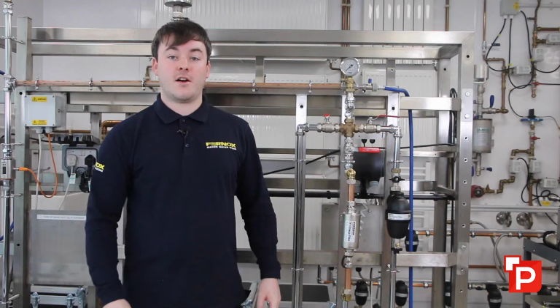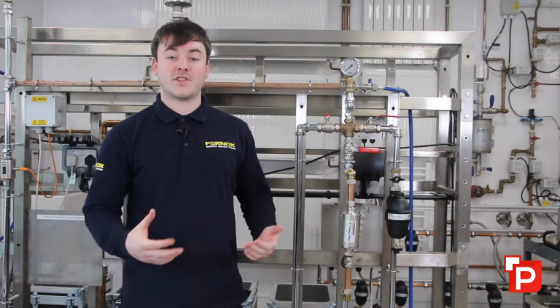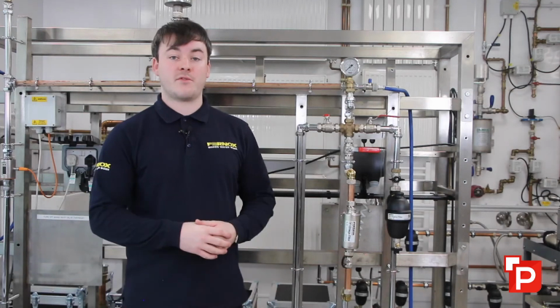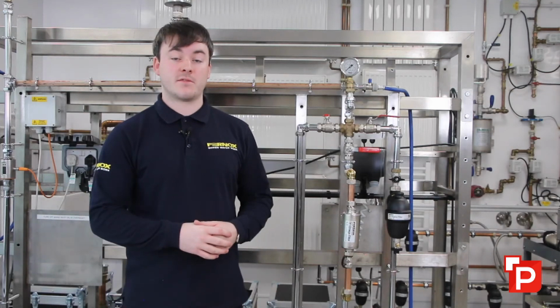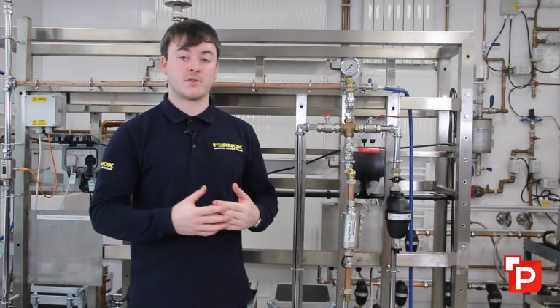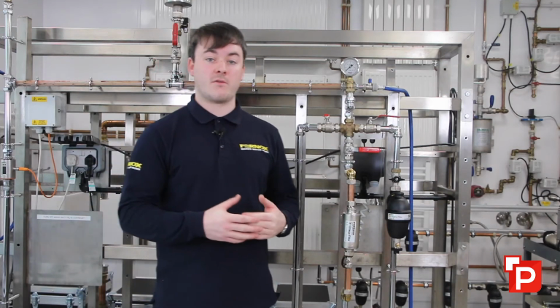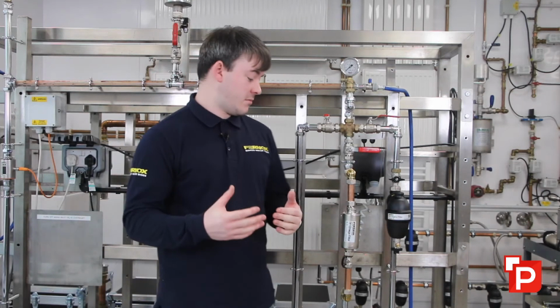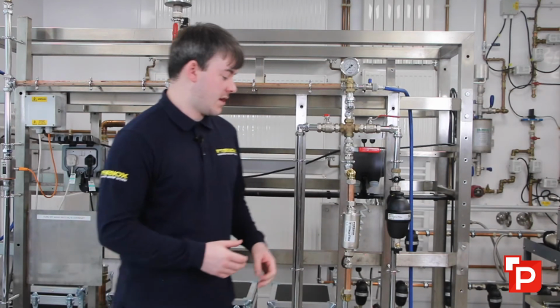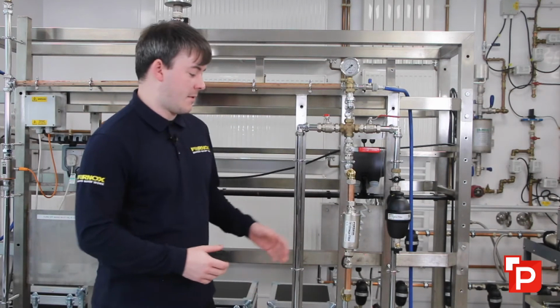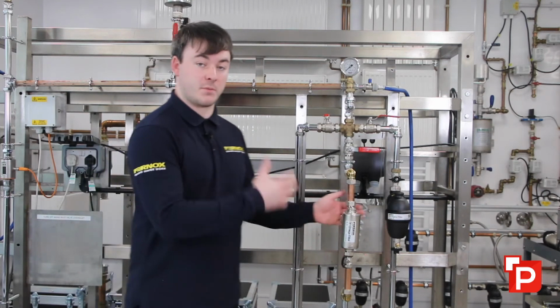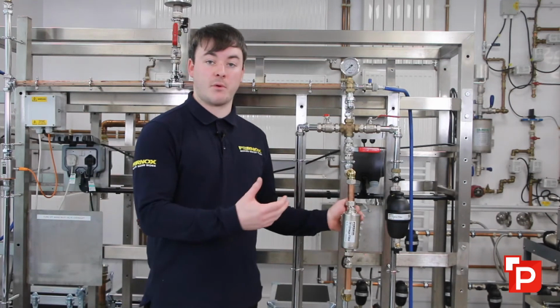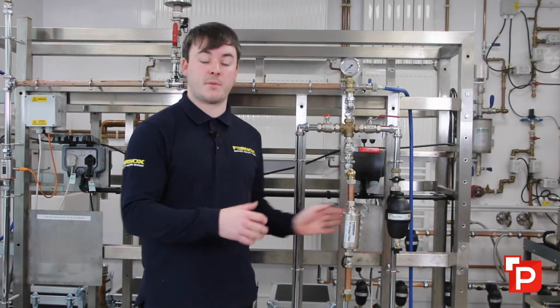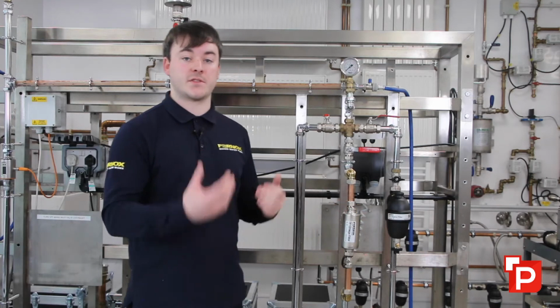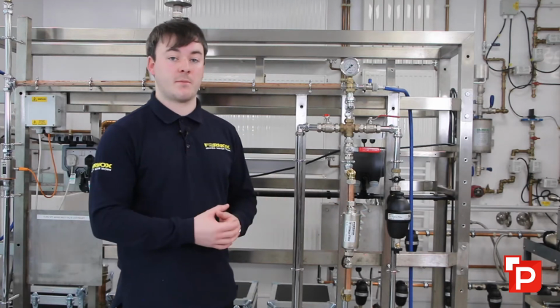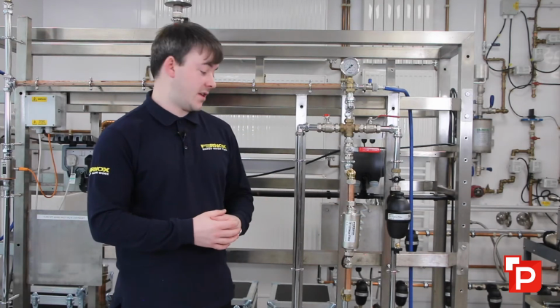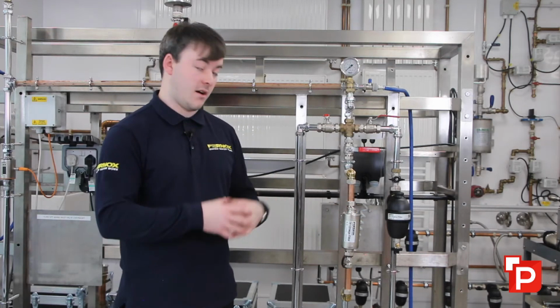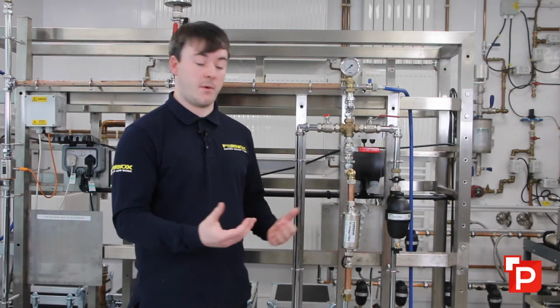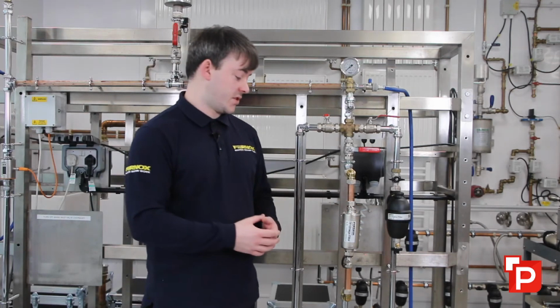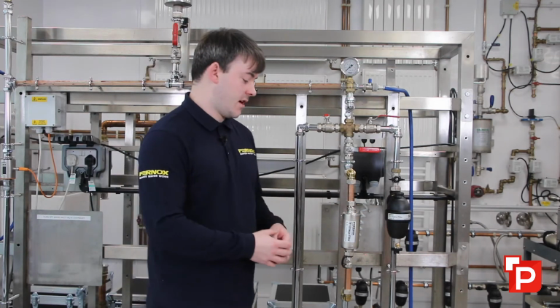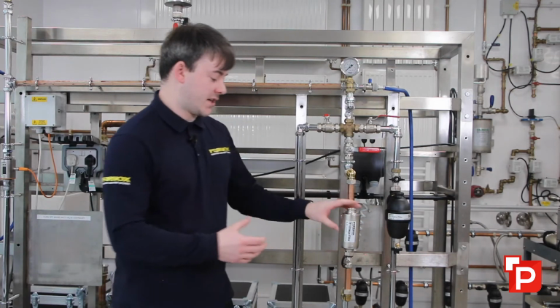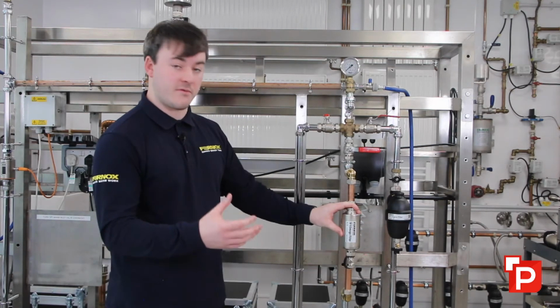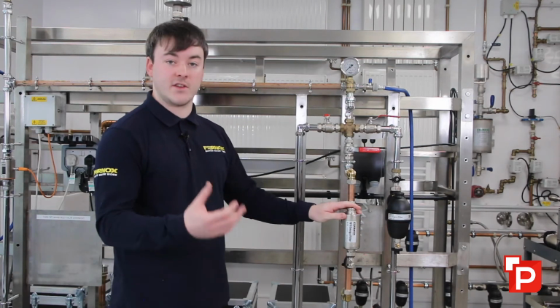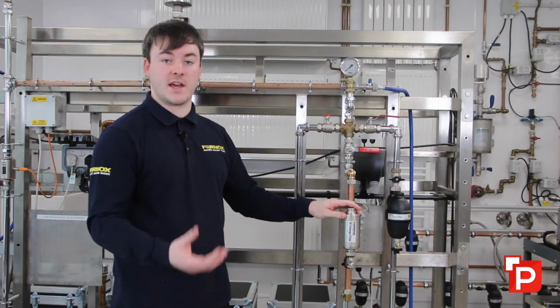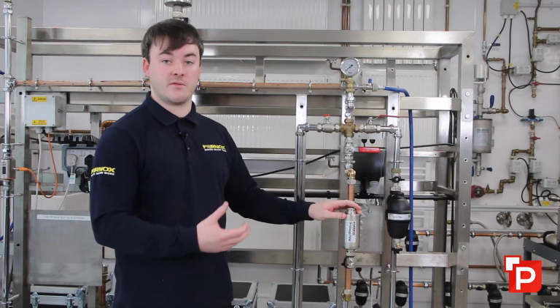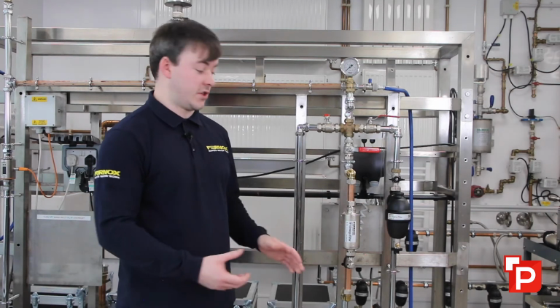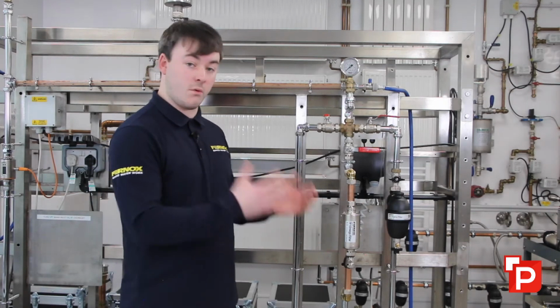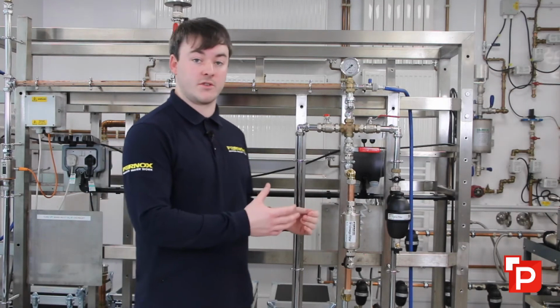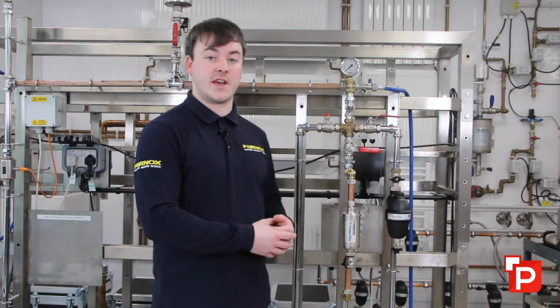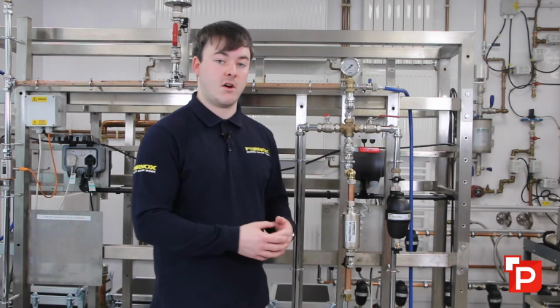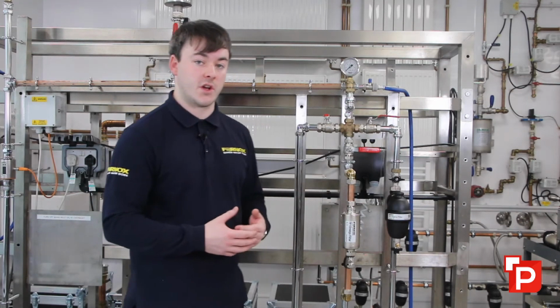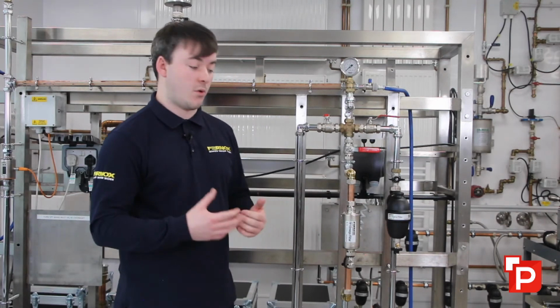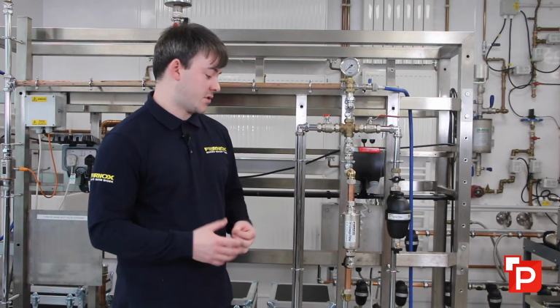A Fernox TF1 filter is a very important part of your system. They're there to protect the boiler and protect those expensive components that are part of your system, and really it's trying to prevent any dirt from getting into your filter. You should always install one of these on the return to the boiler if possible.